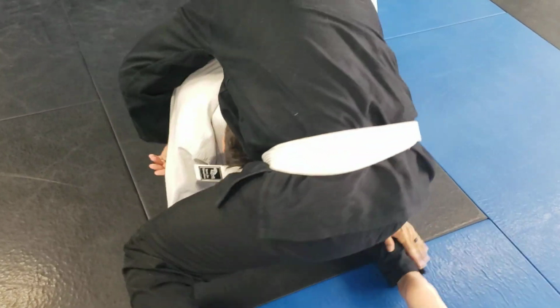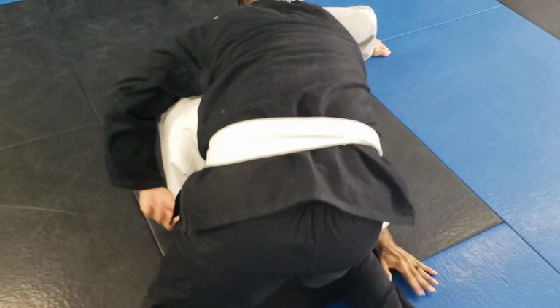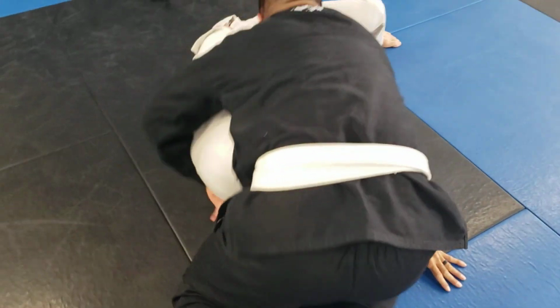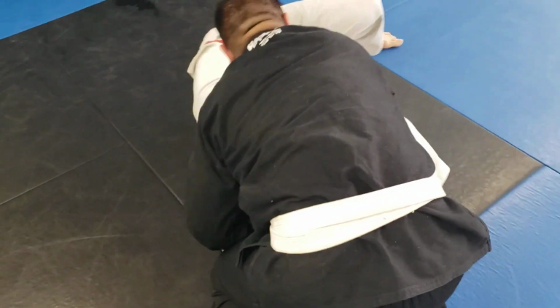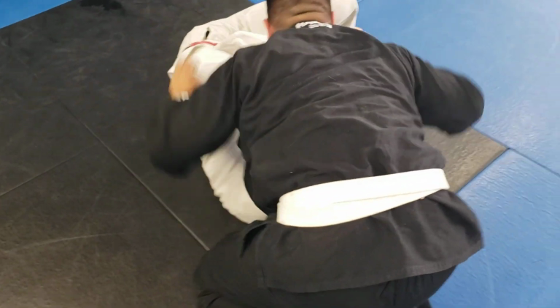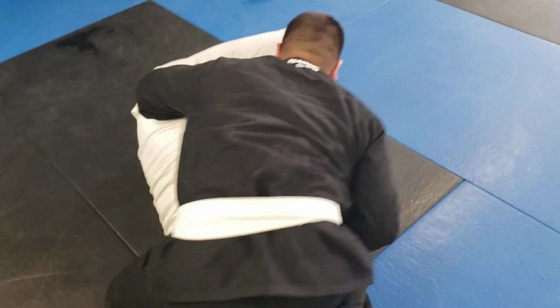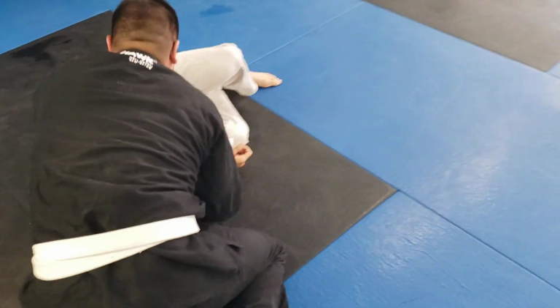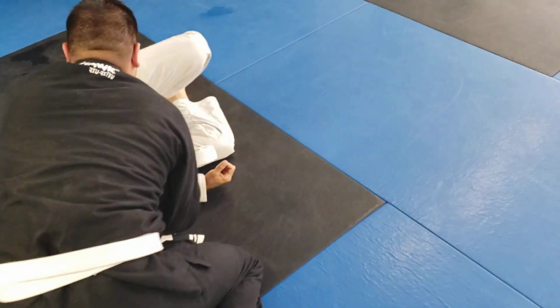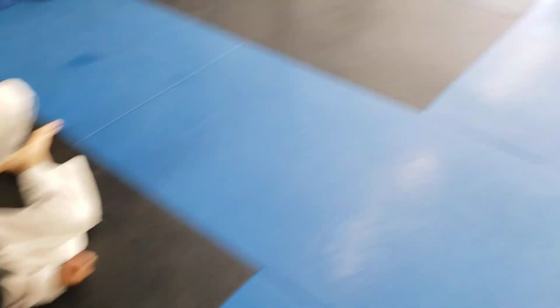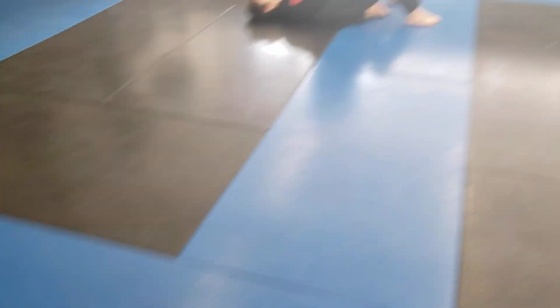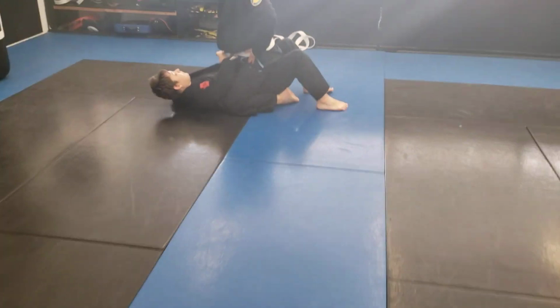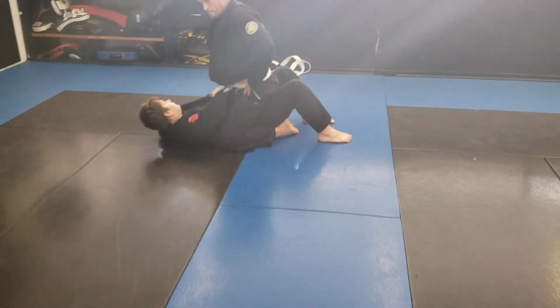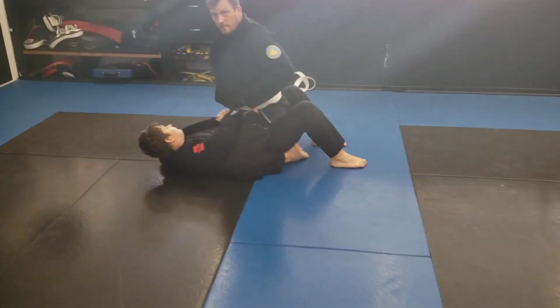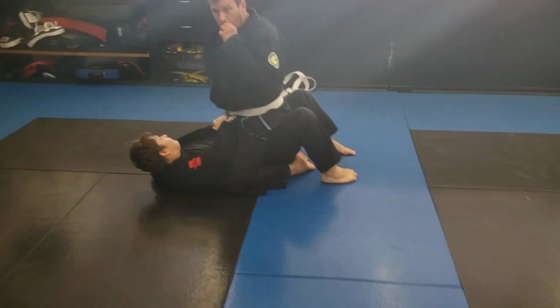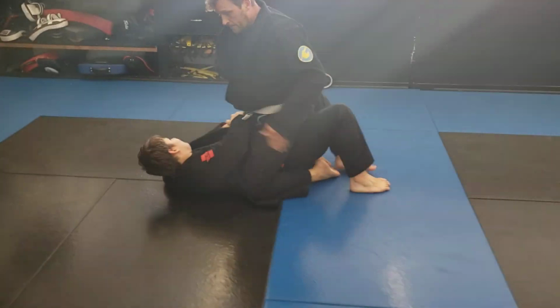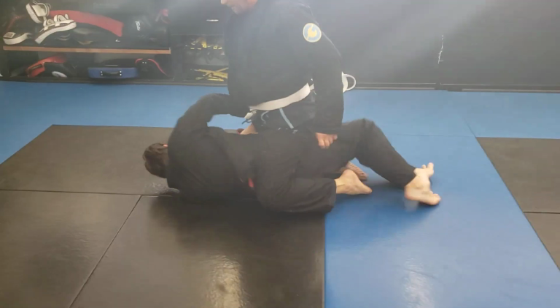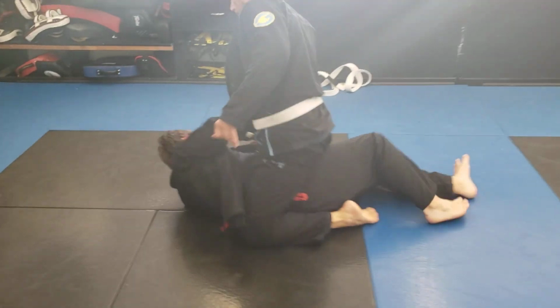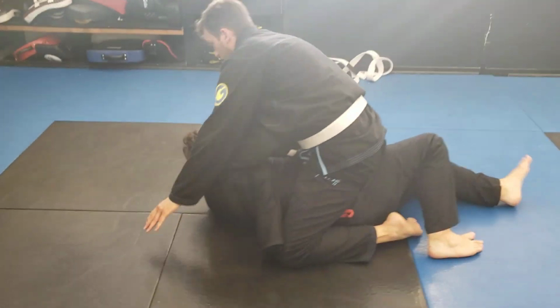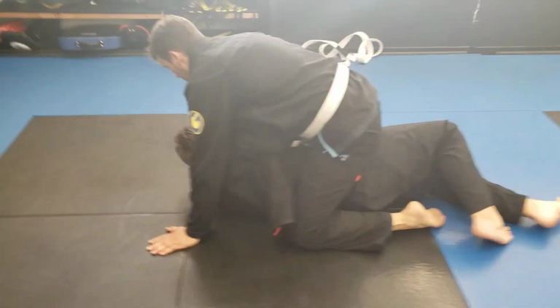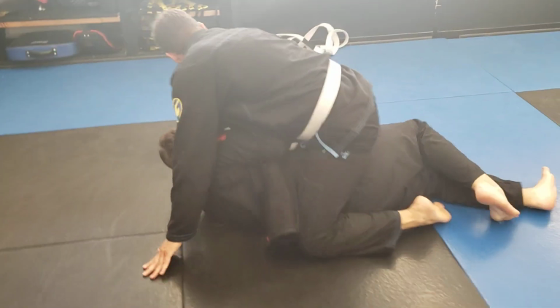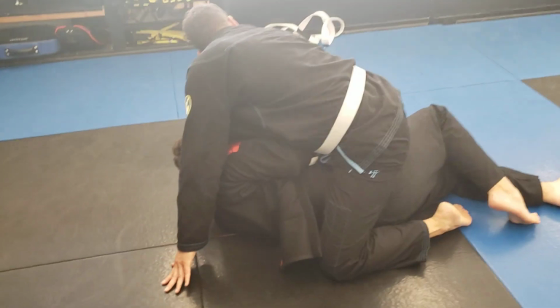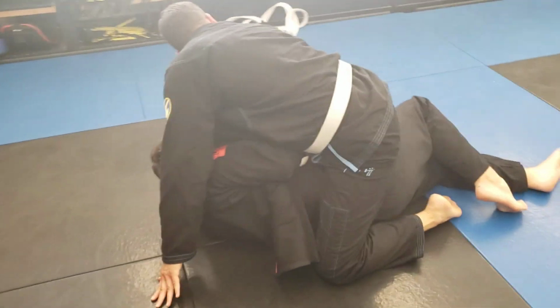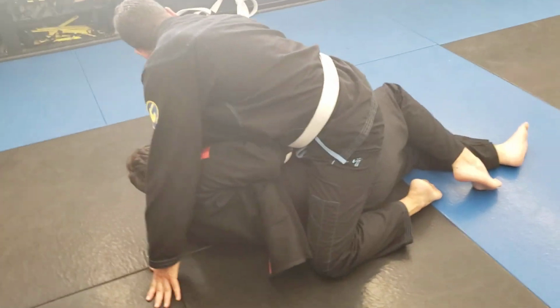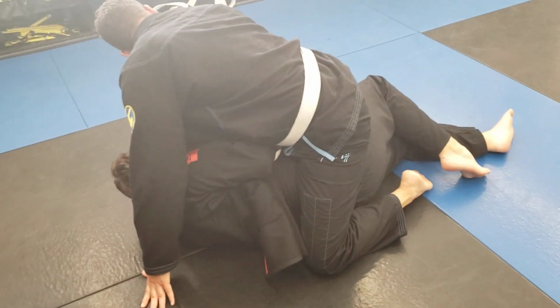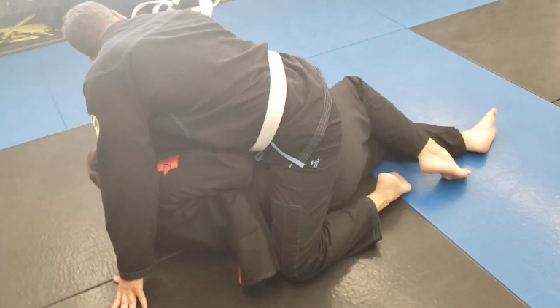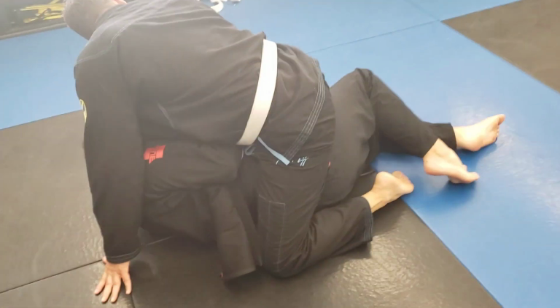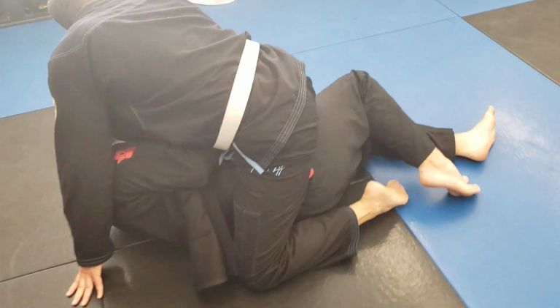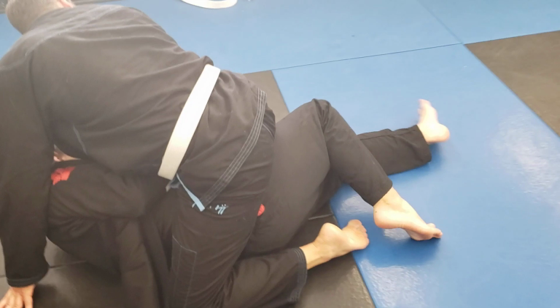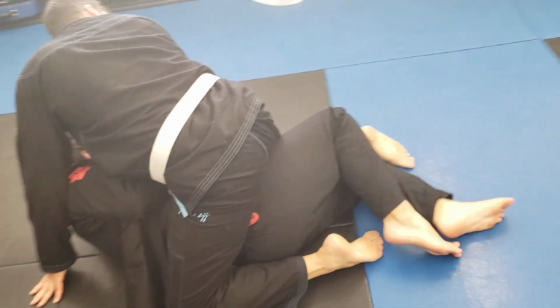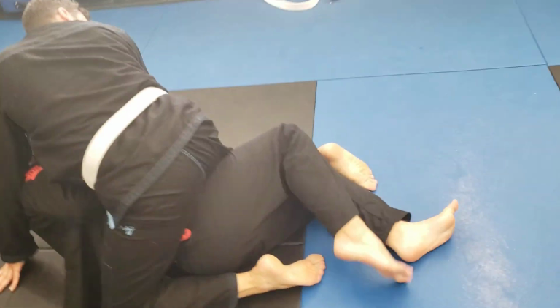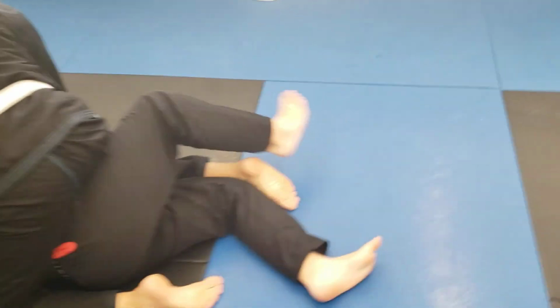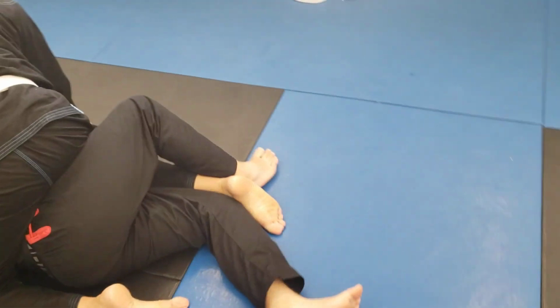He slides around. If he turns to his belly, that'll happen too, right? They're going to do one of three things: they're going to try to get their back to the ground, they're going to stay on their side, or they're going to try to turn to their knees. We're going to address them all.